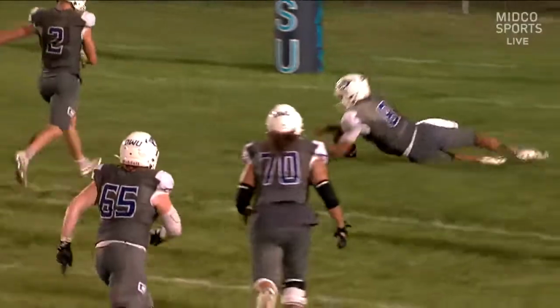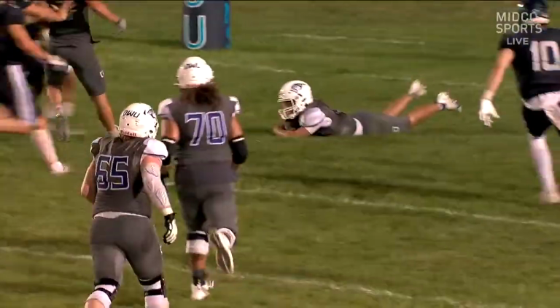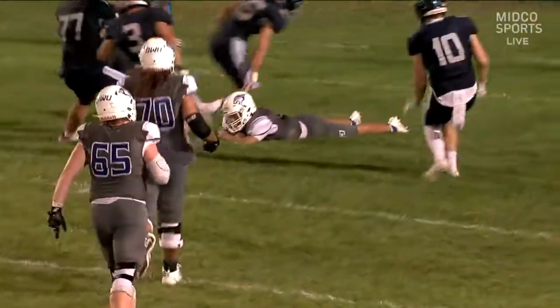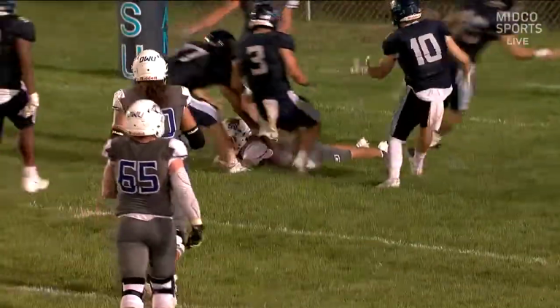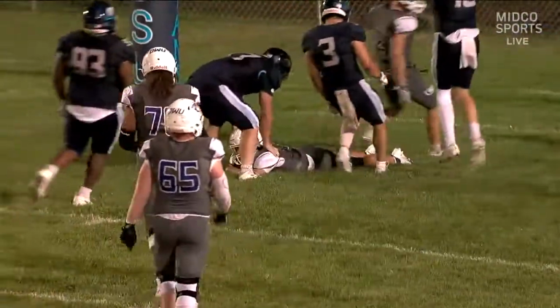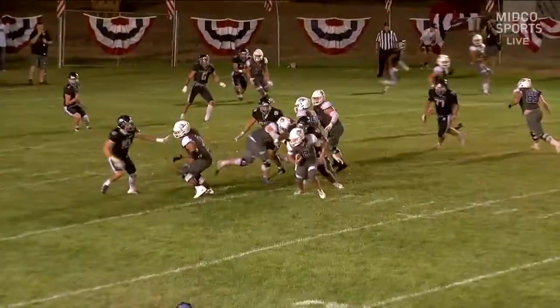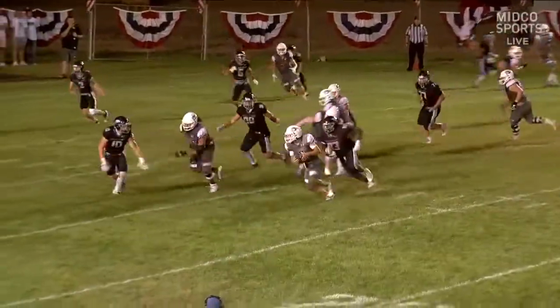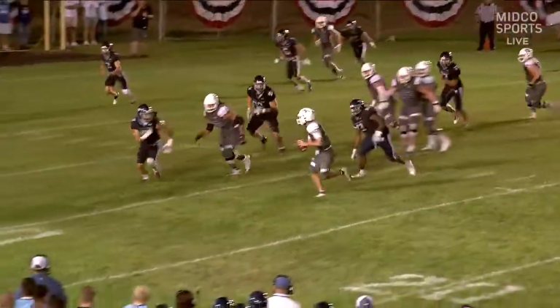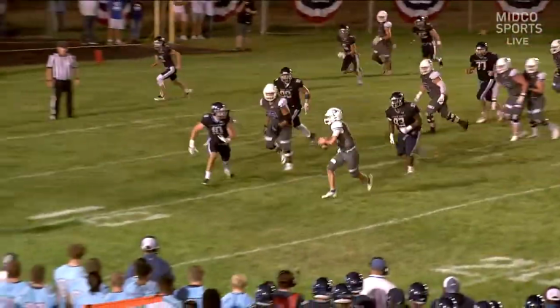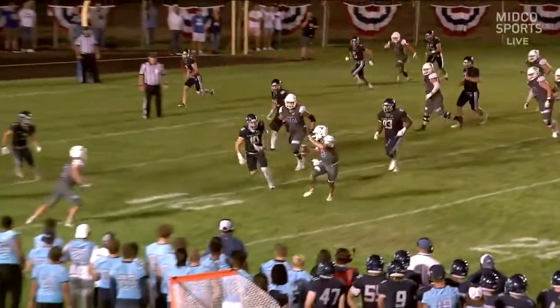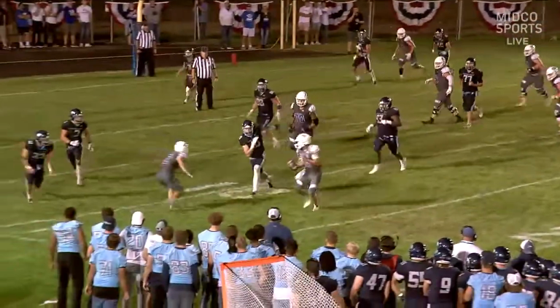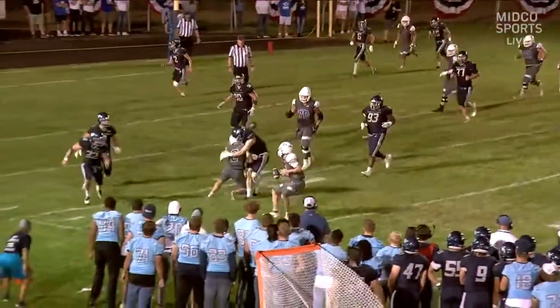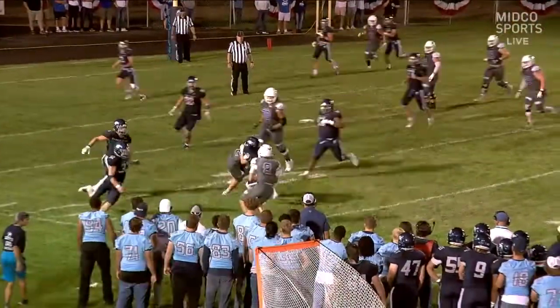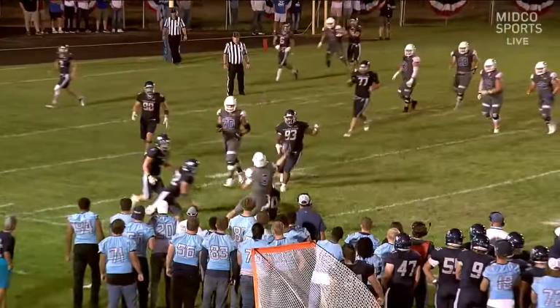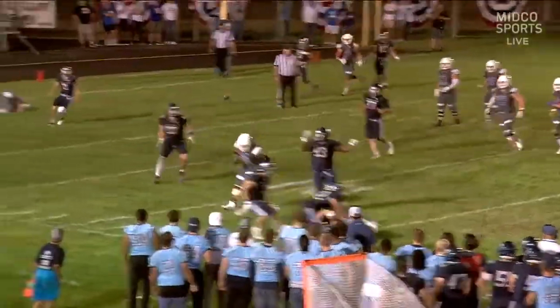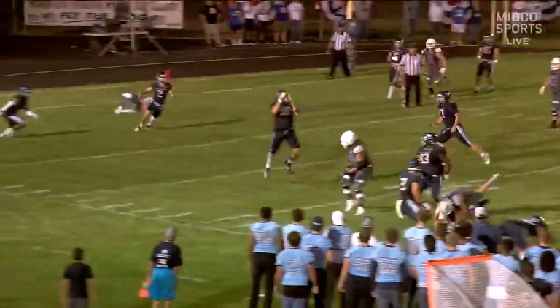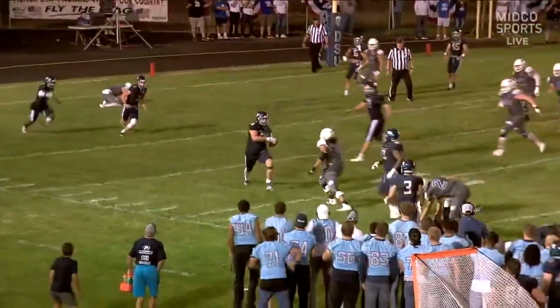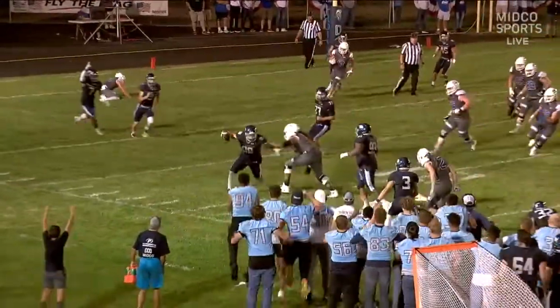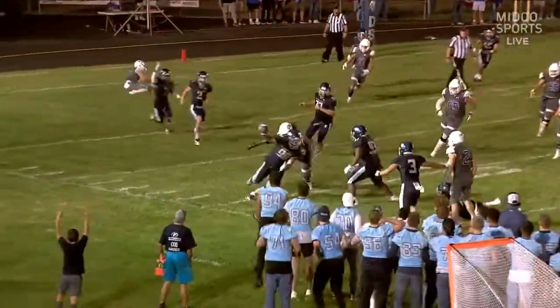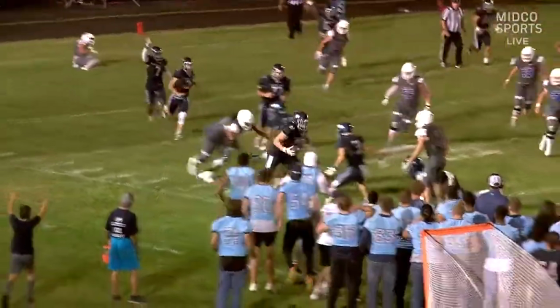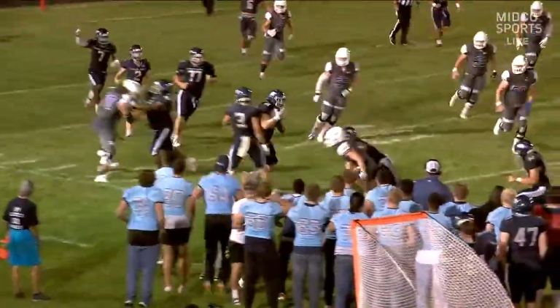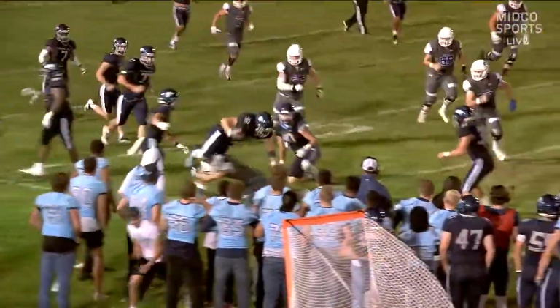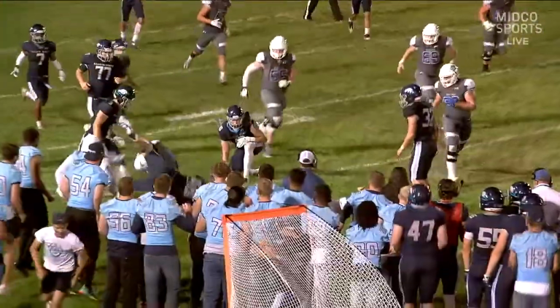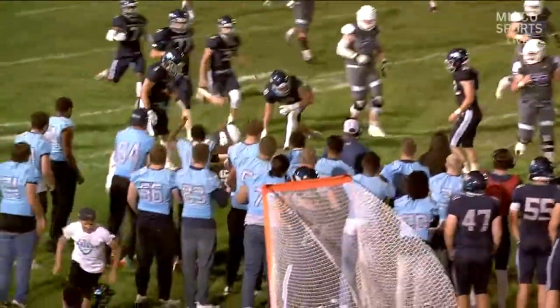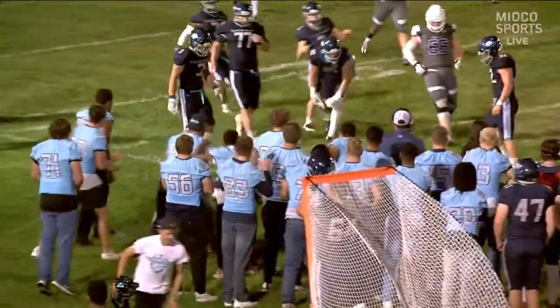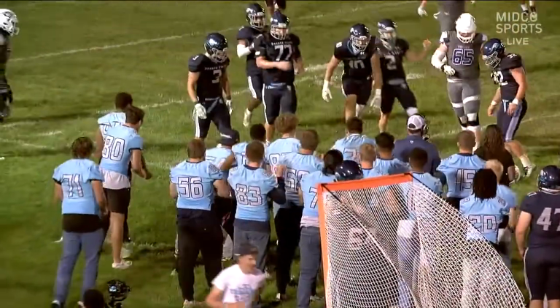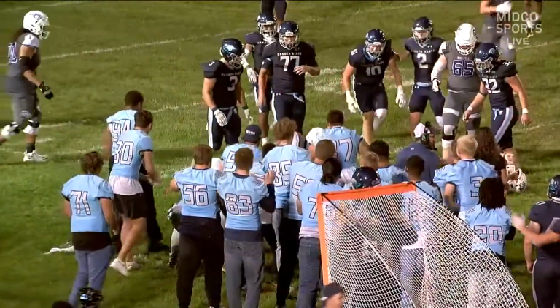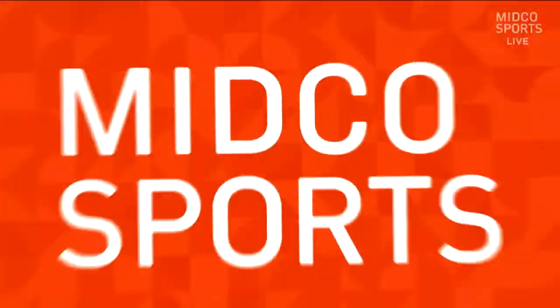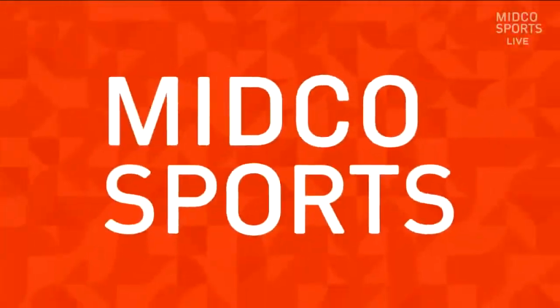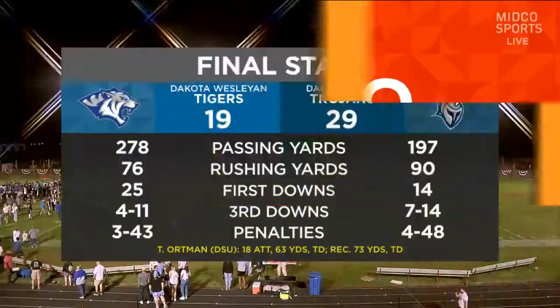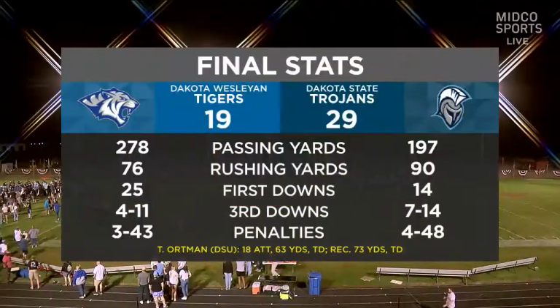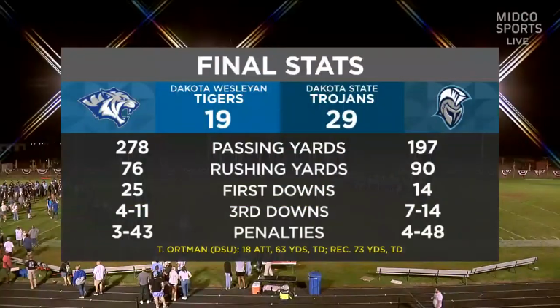That safety gives the final margin of victory: 10 points, 29-19. And then late, you're close to making it a one-possession game with a minute to go, and just a tough throw by Austin Lee — at least just trying to make a play.